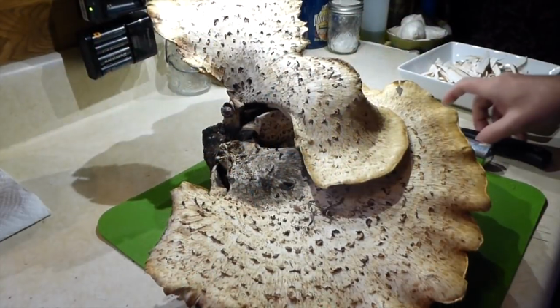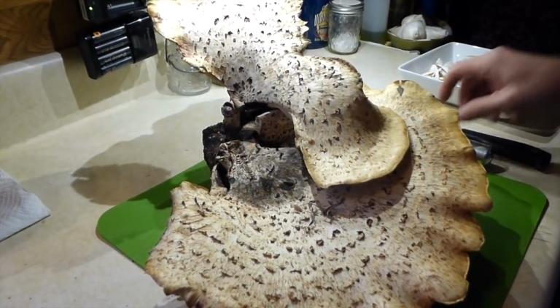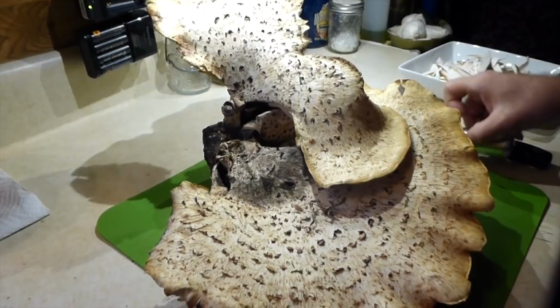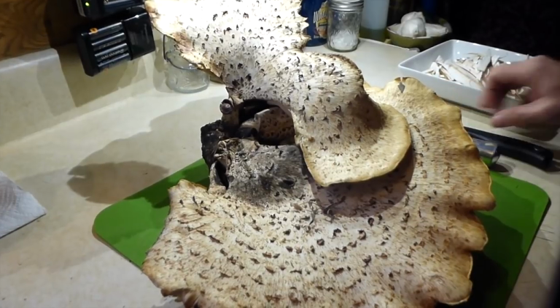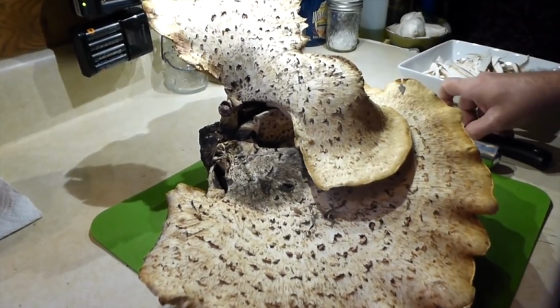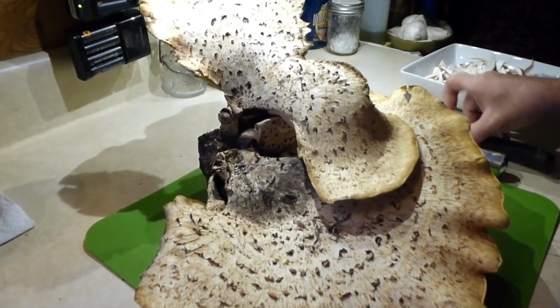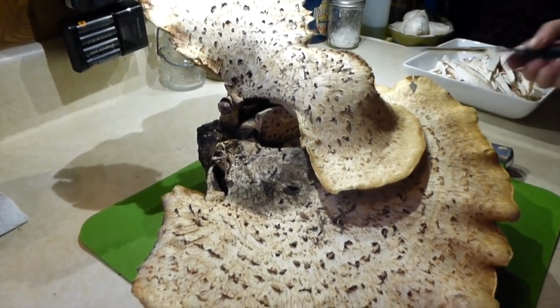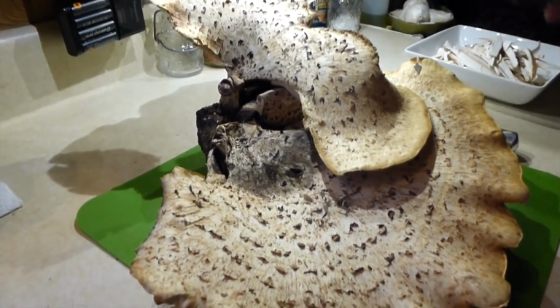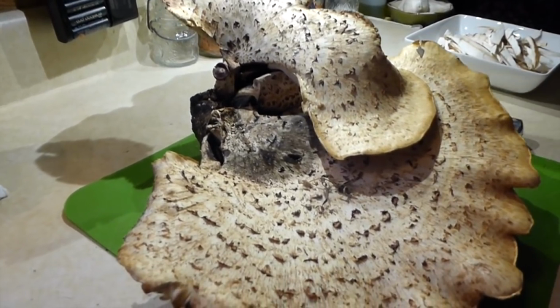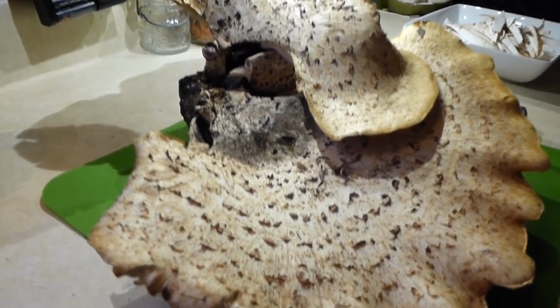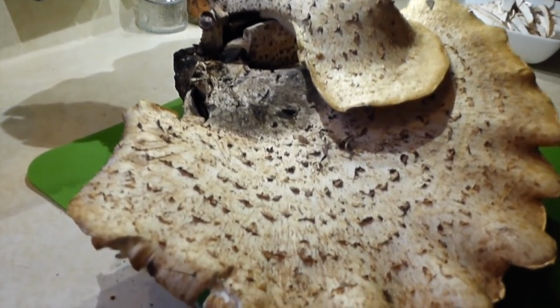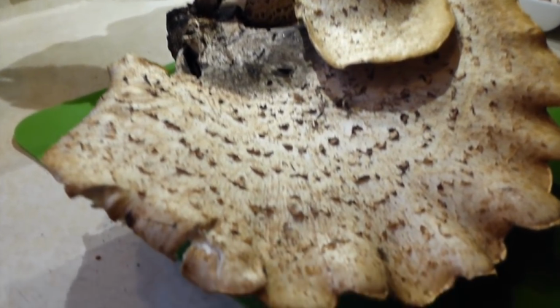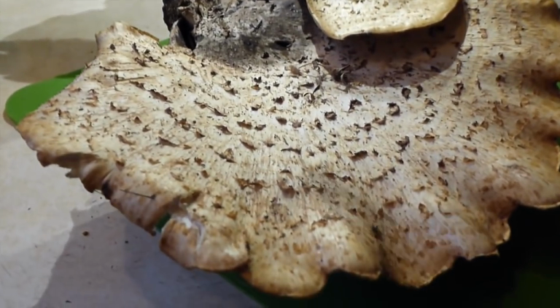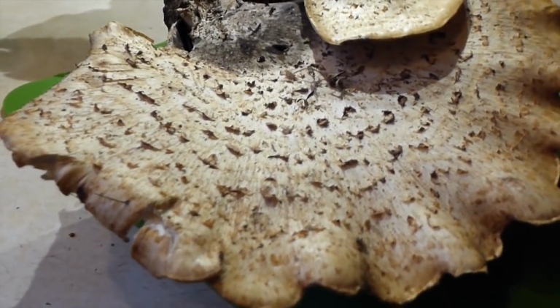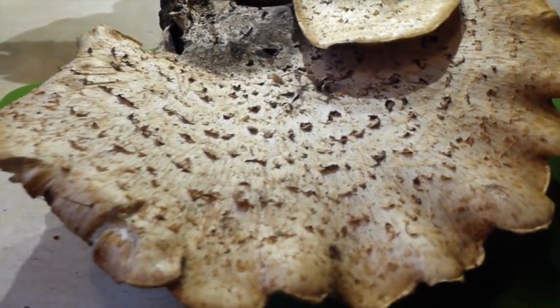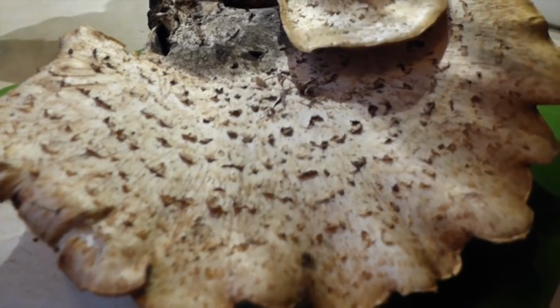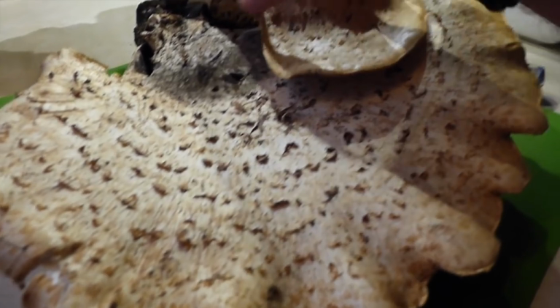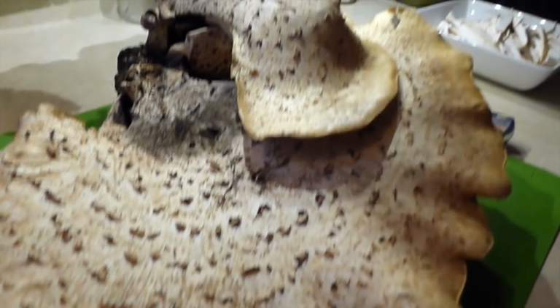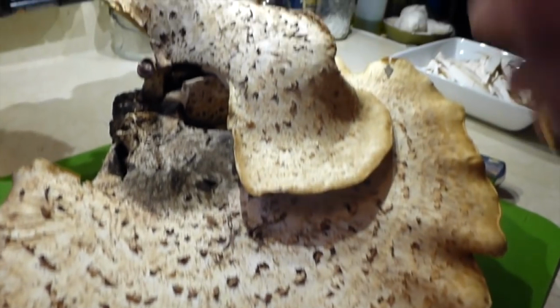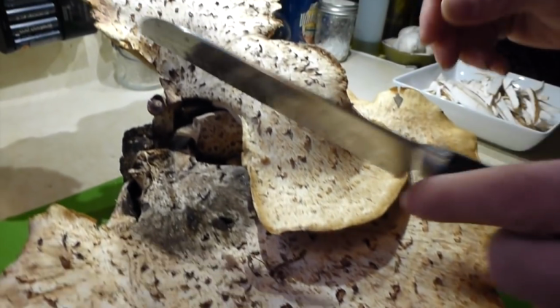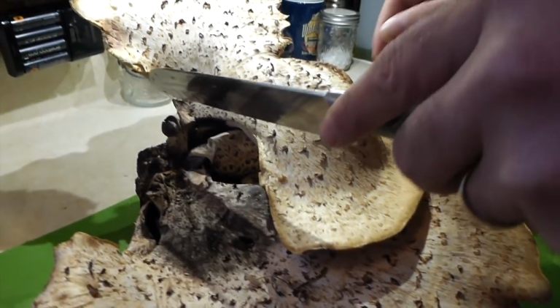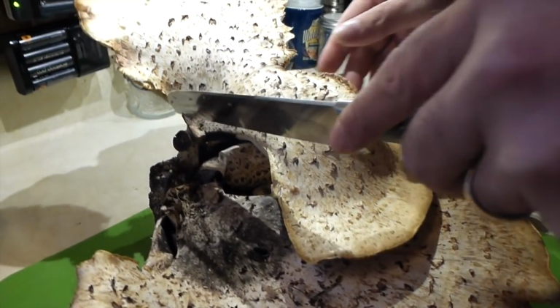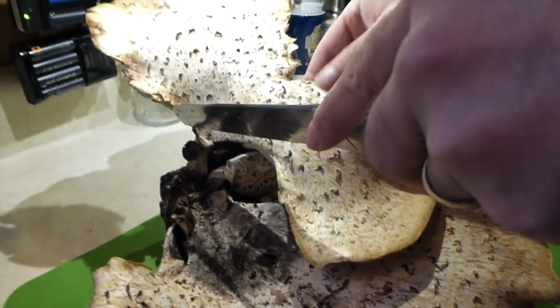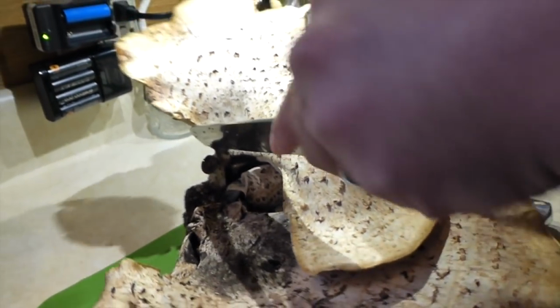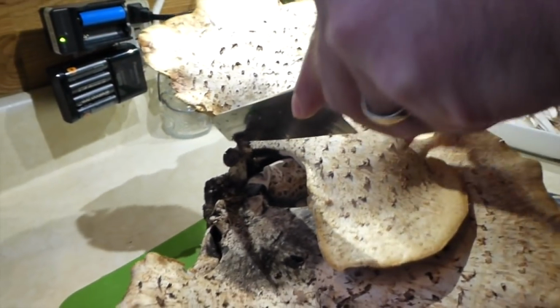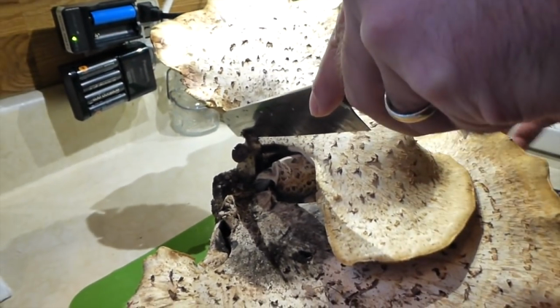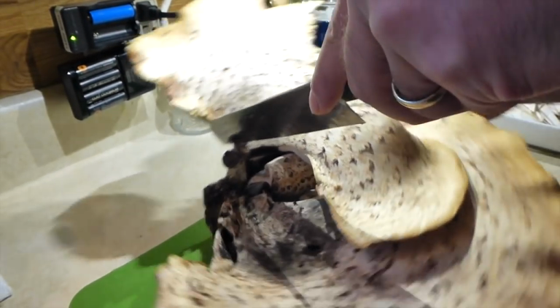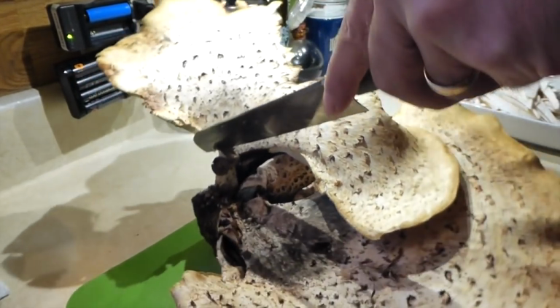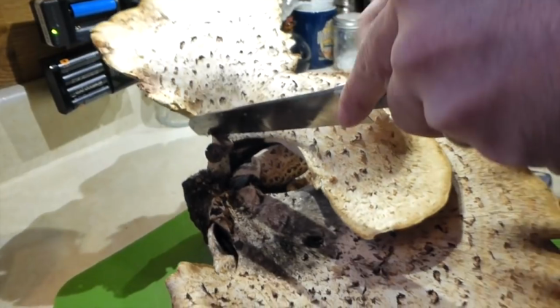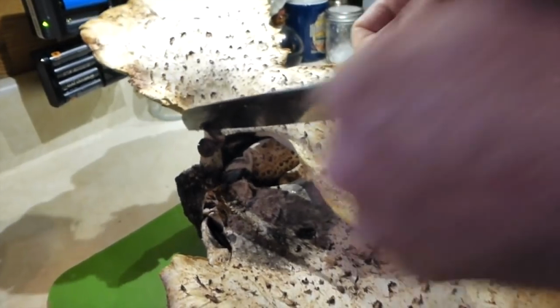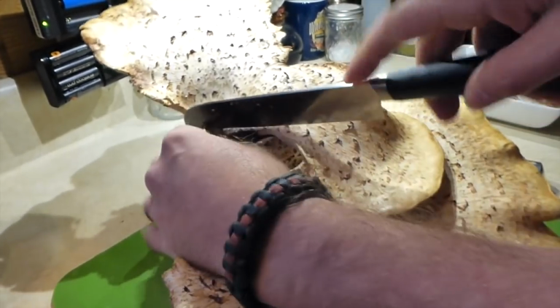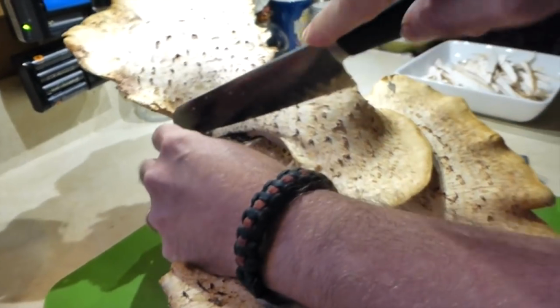A neighbor's tree fell today — good and bad news. It took out her fence and not mine, didn't fall in her garage, didn't hurt anybody. And I got a harvest of pheasant backs out of it.